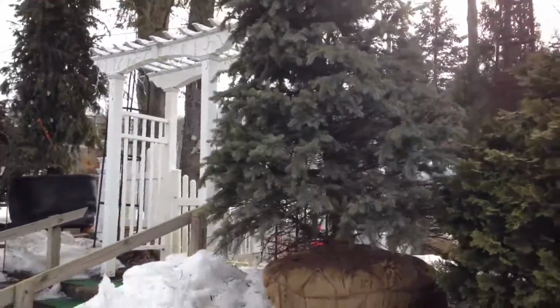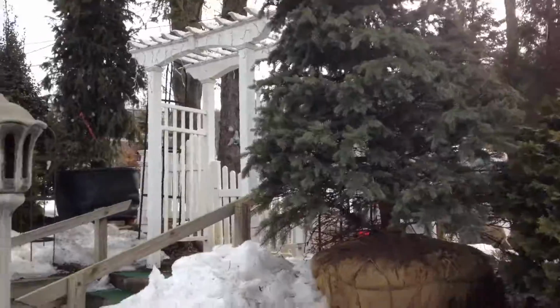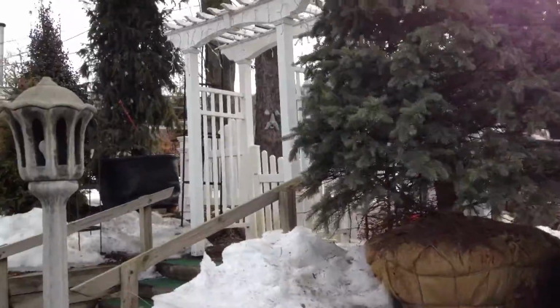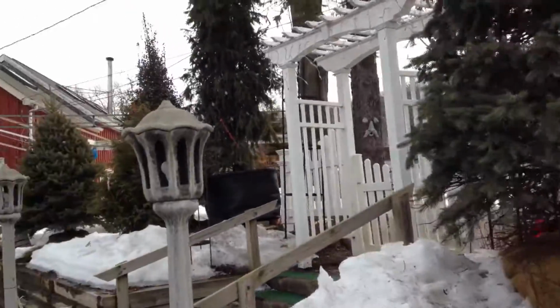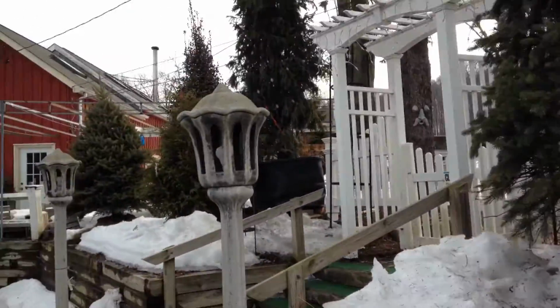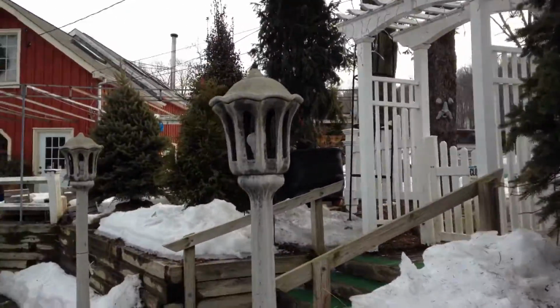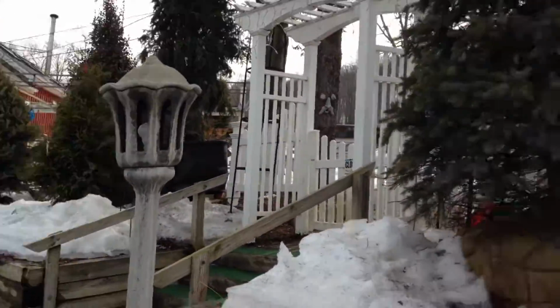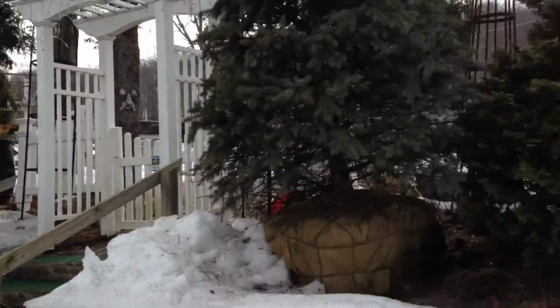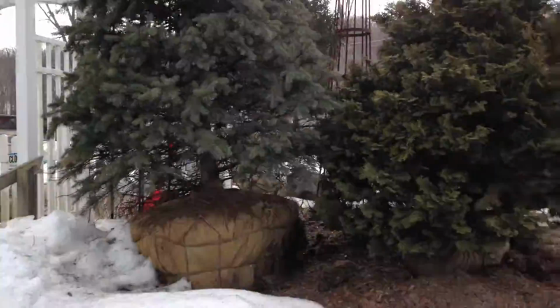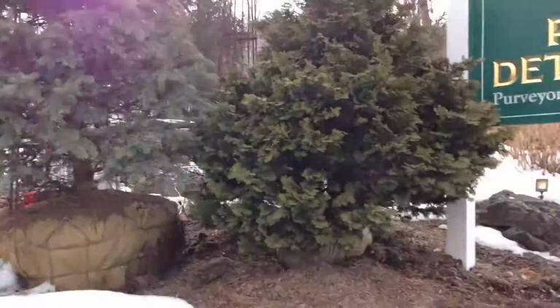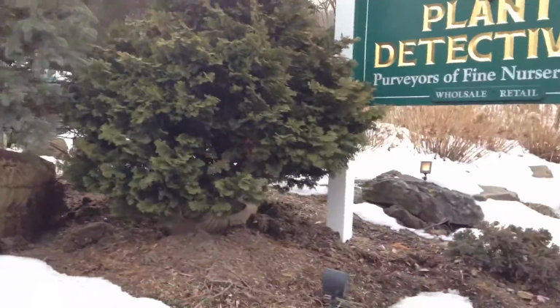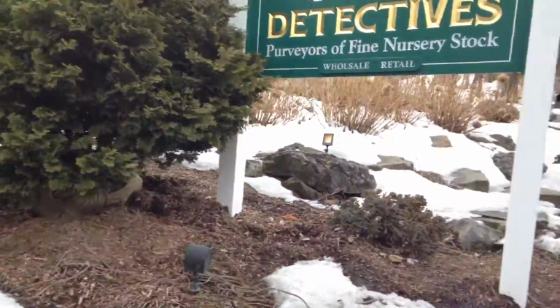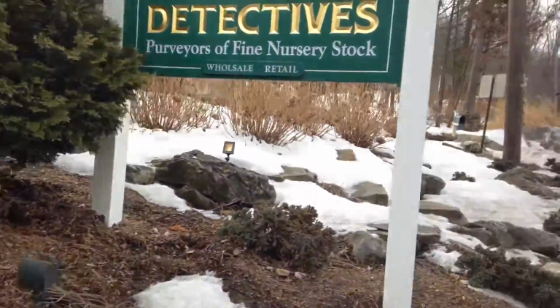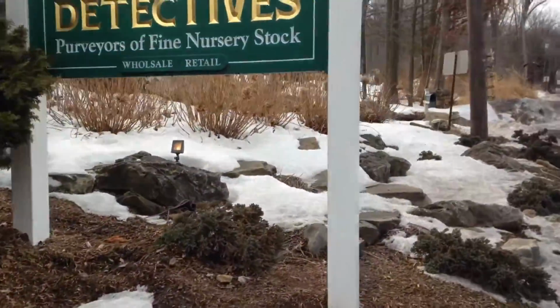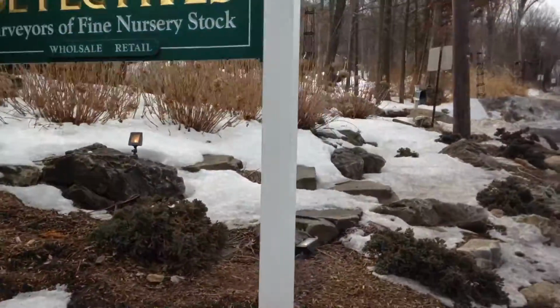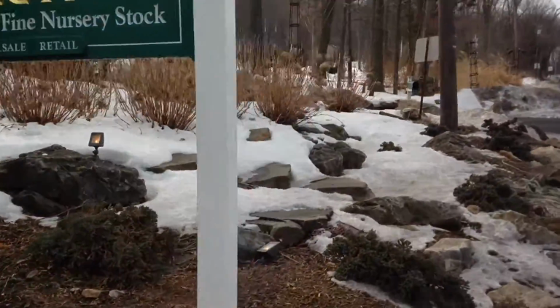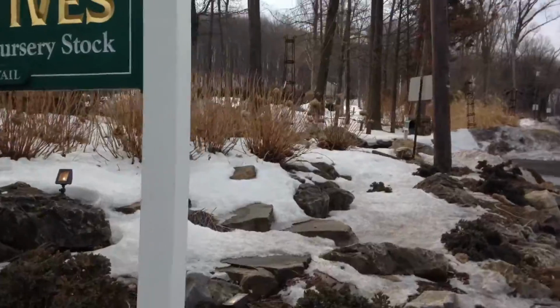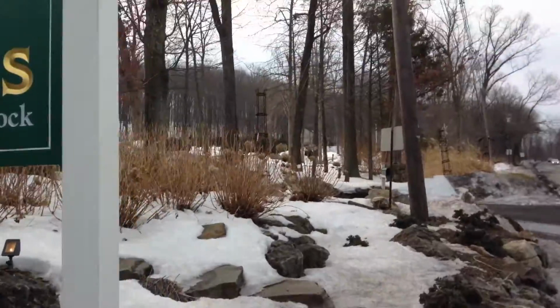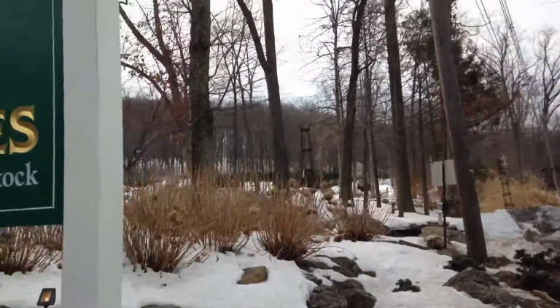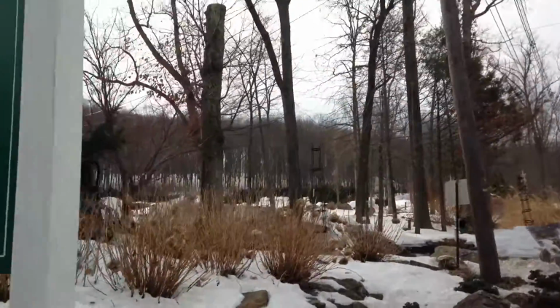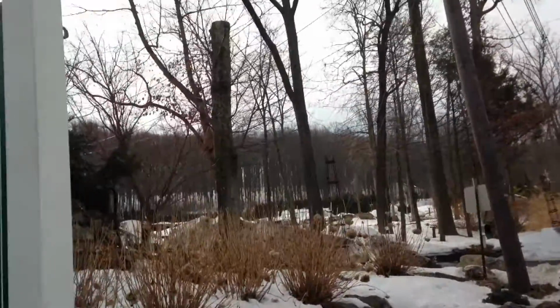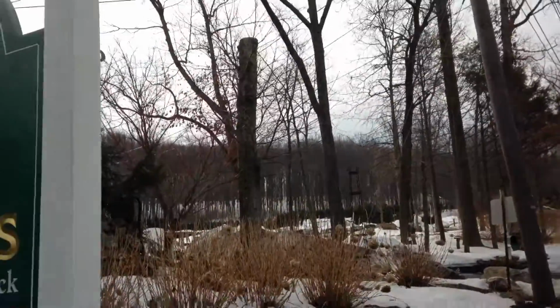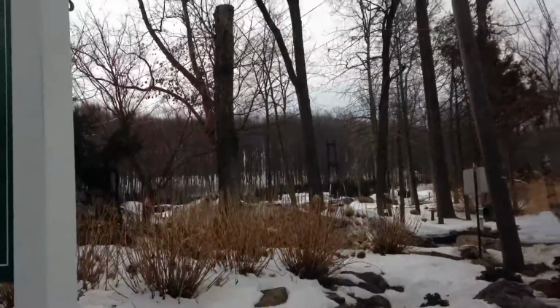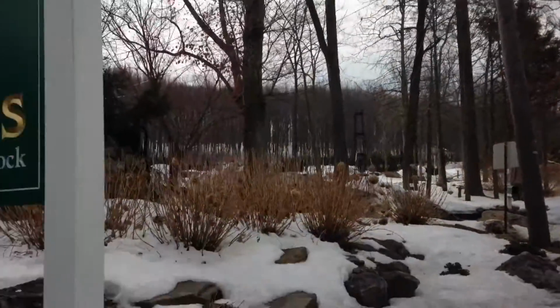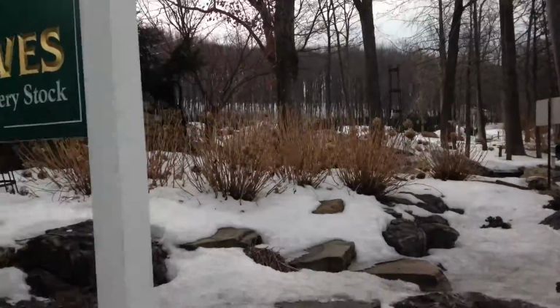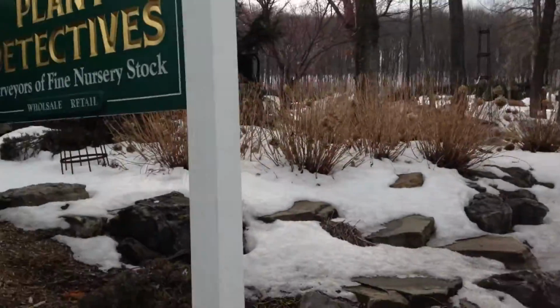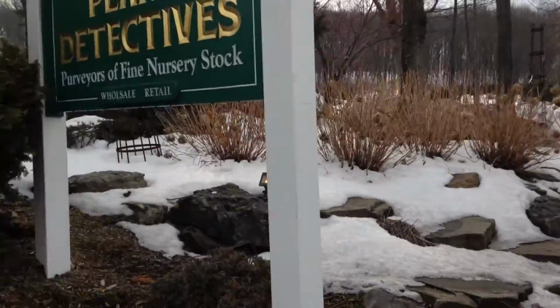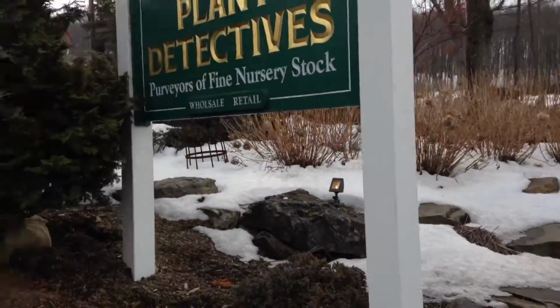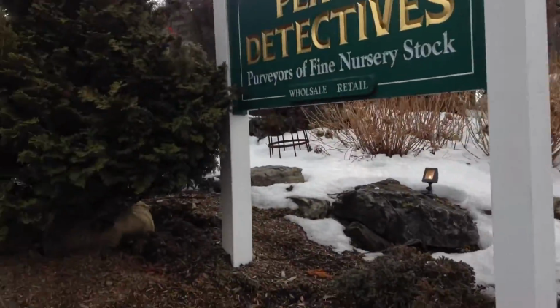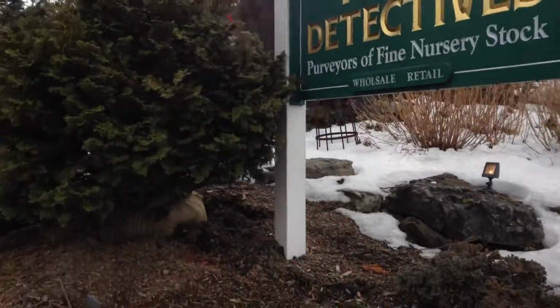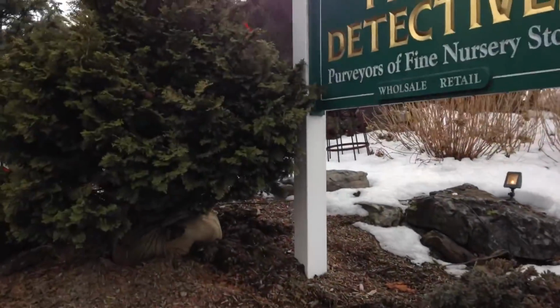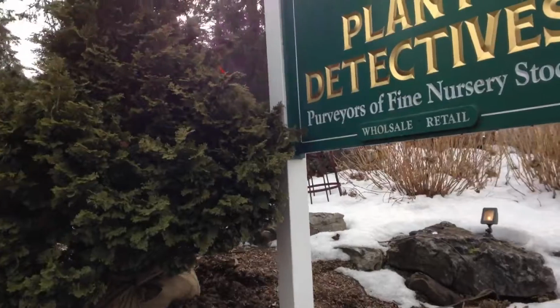We're here on a cold day in March. You can see — actually let me pull around the corner here — you can see up top tractor trailers coming in with trees. So these guys are getting ready for the season.